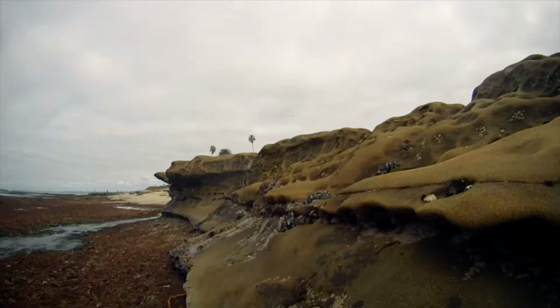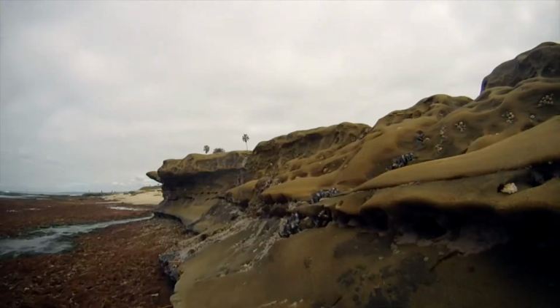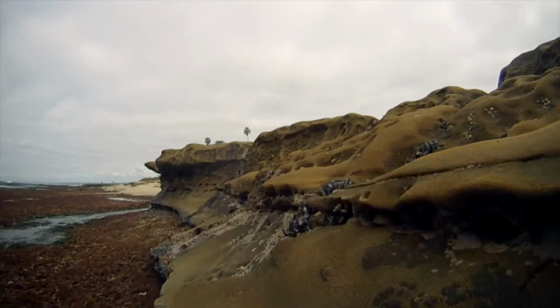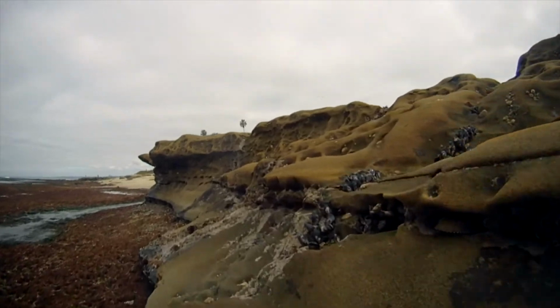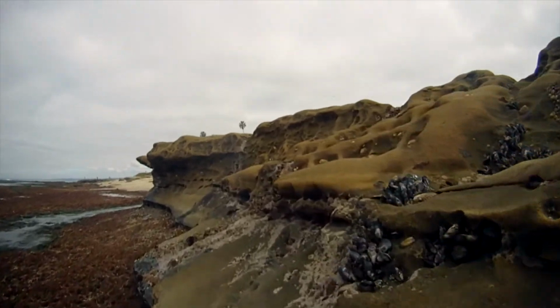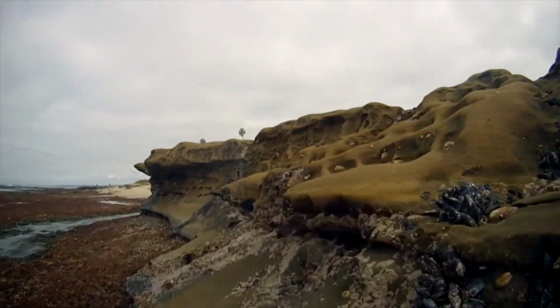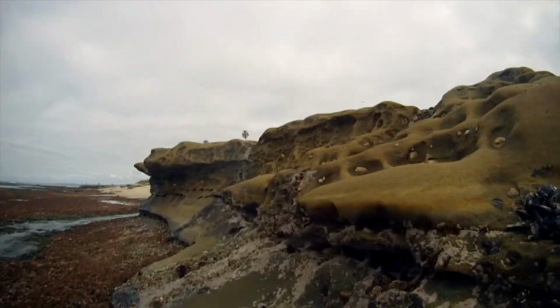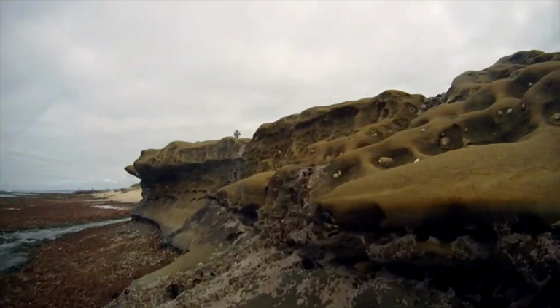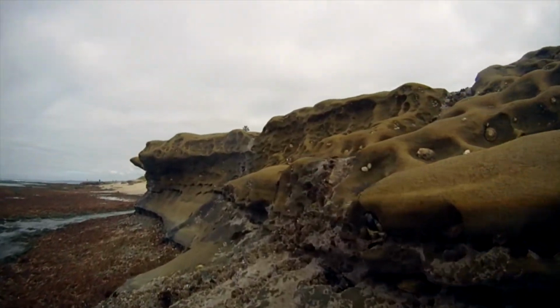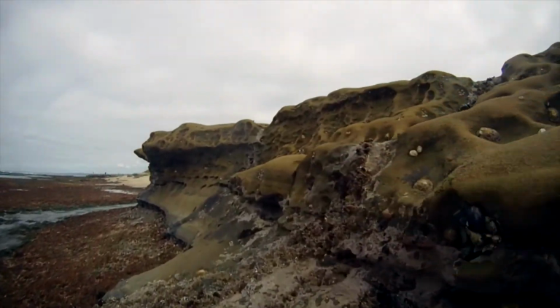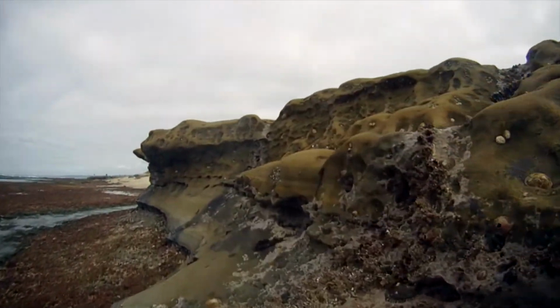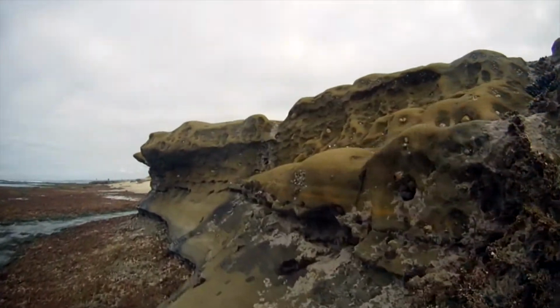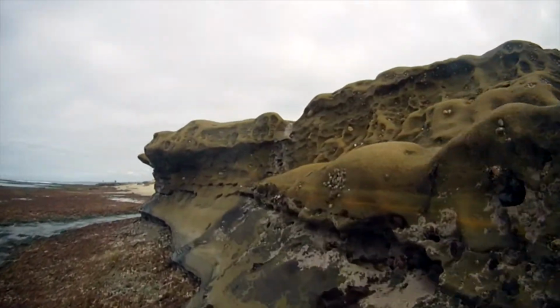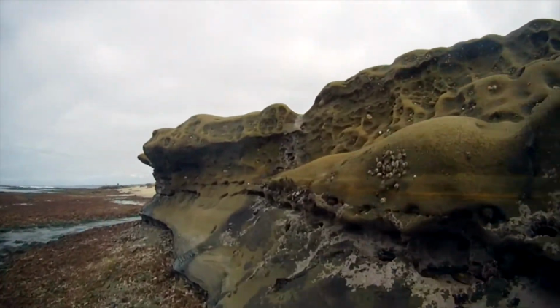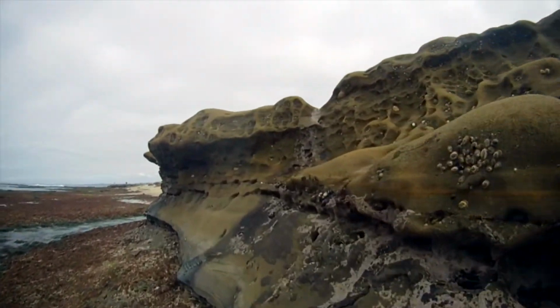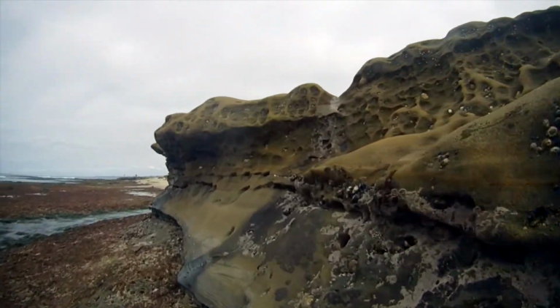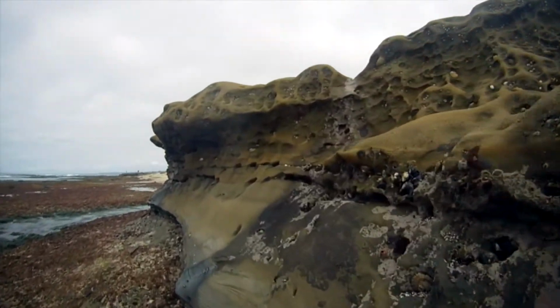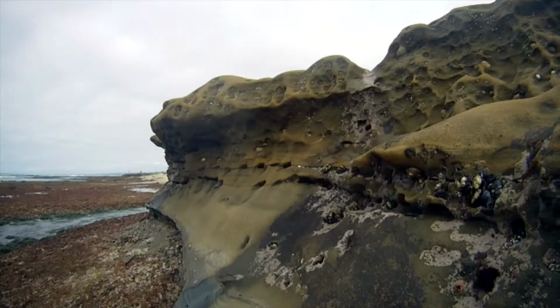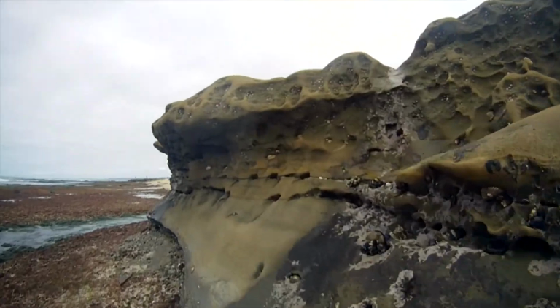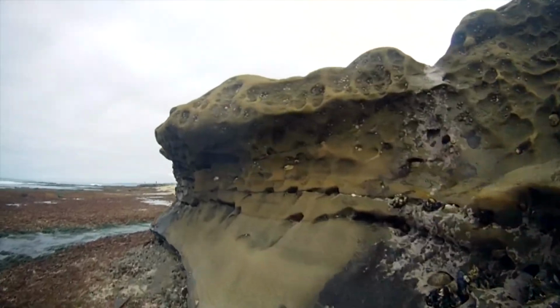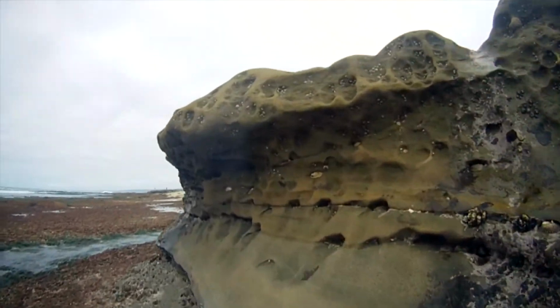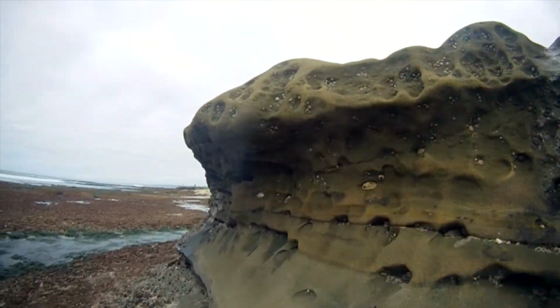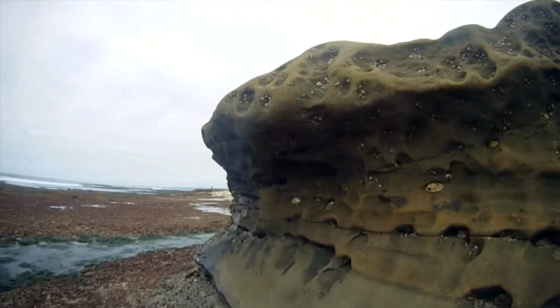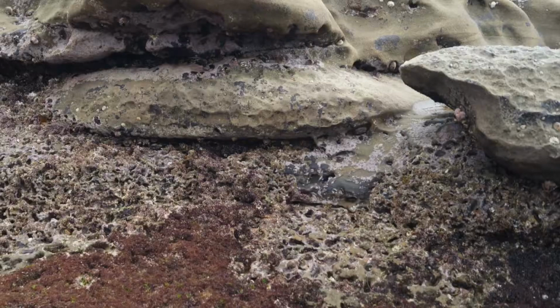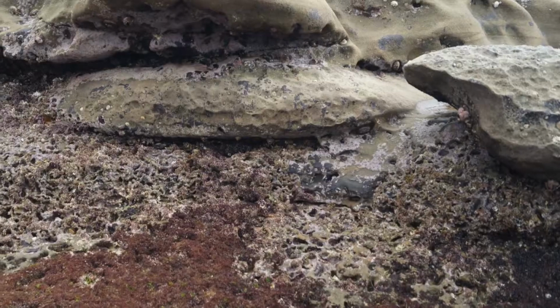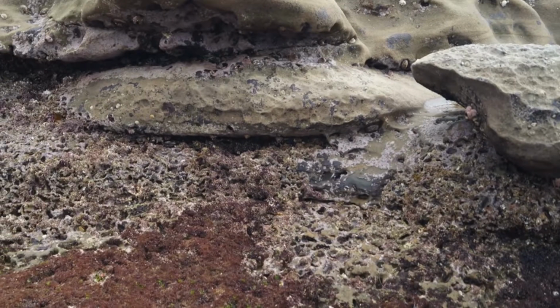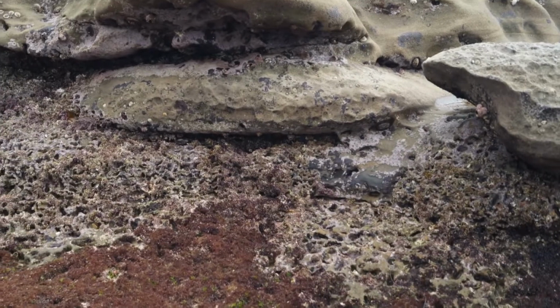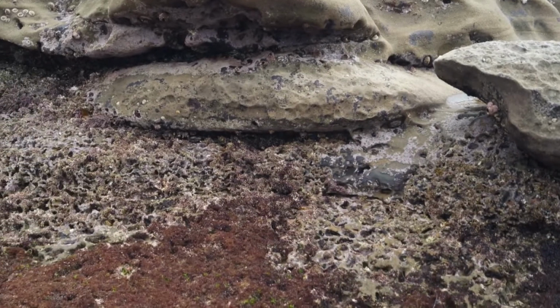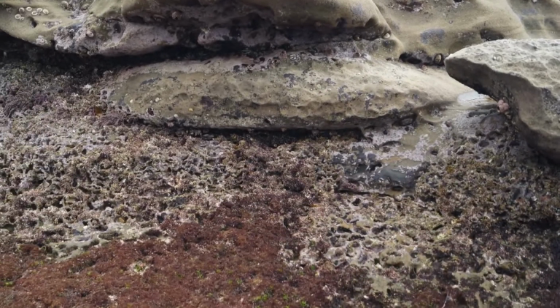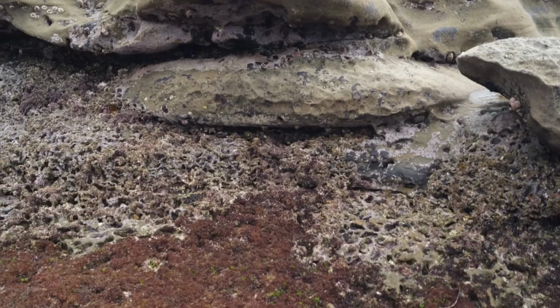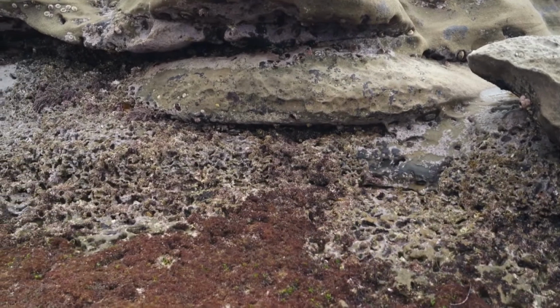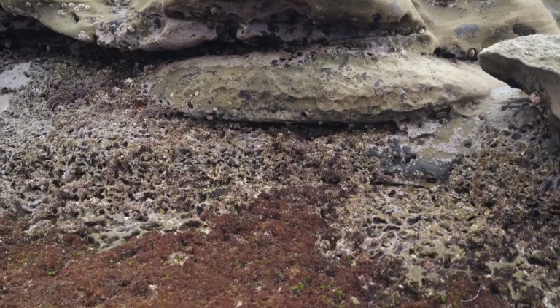The area right below the high rocks is covered by small depressions in the softer rock. Many of these depressions have chitons living at the bottom, and sometimes an anemone or a limpet.